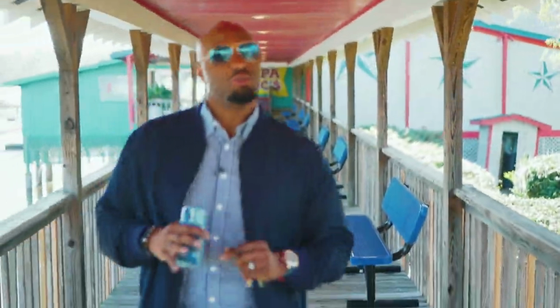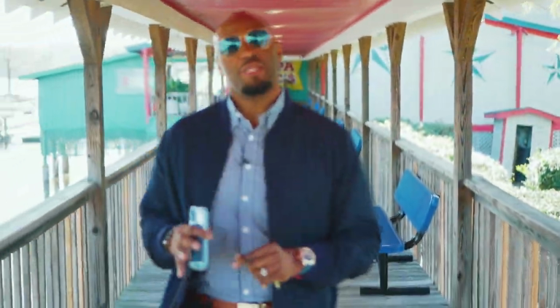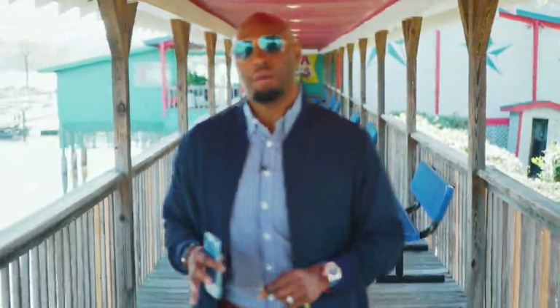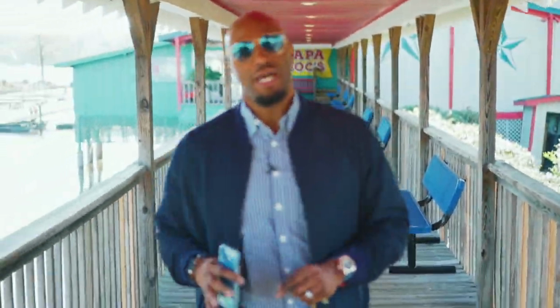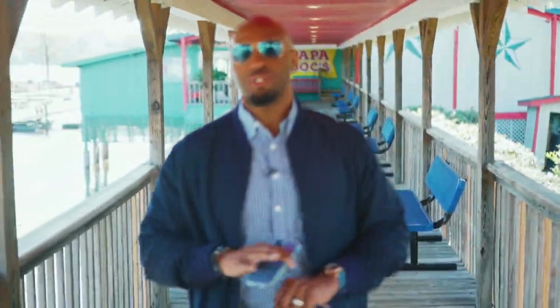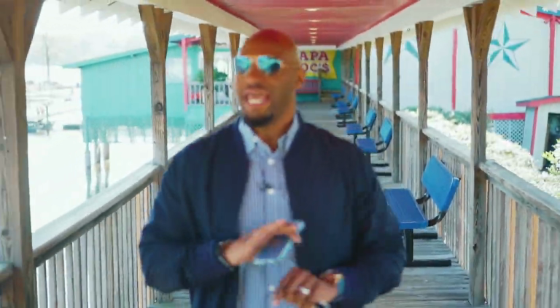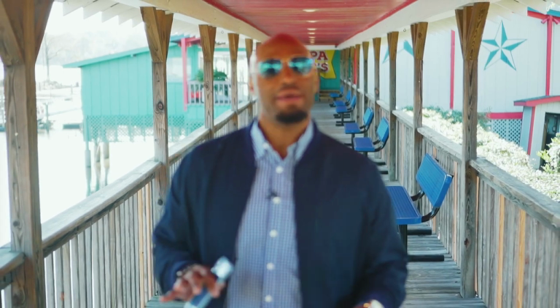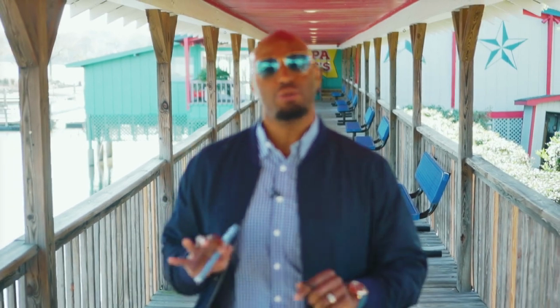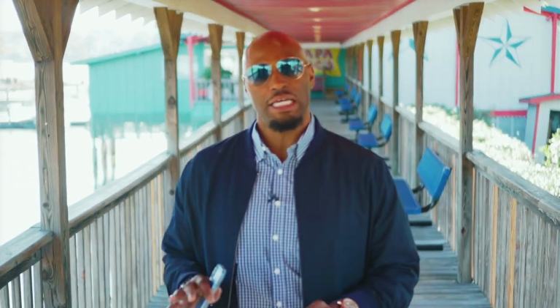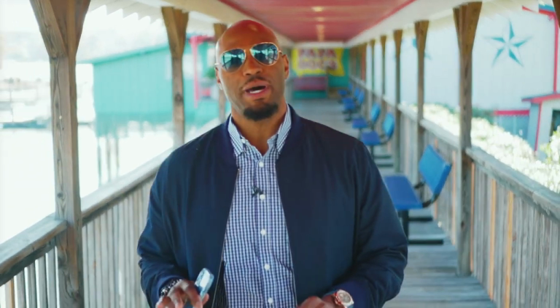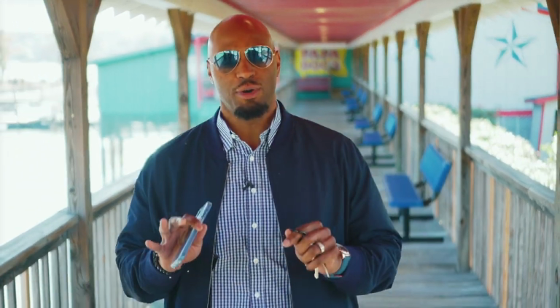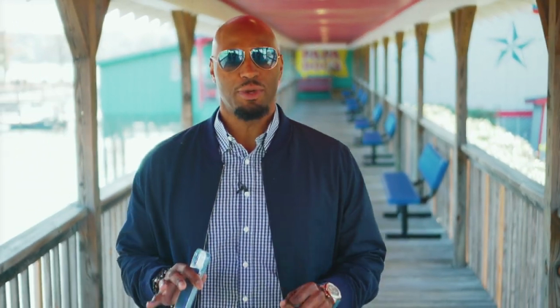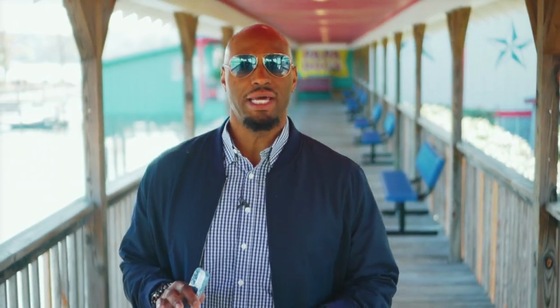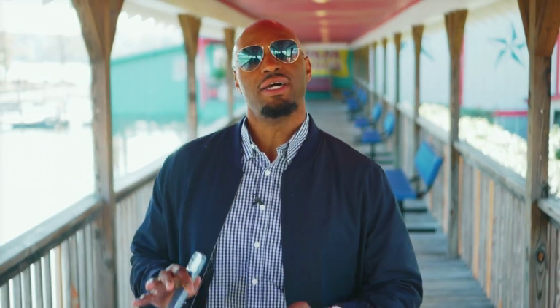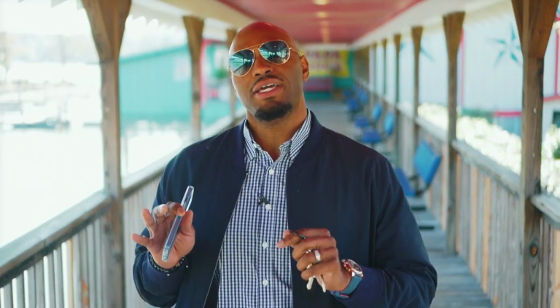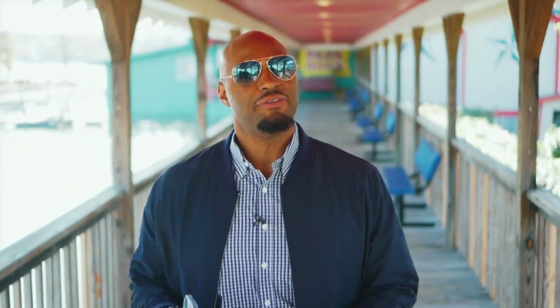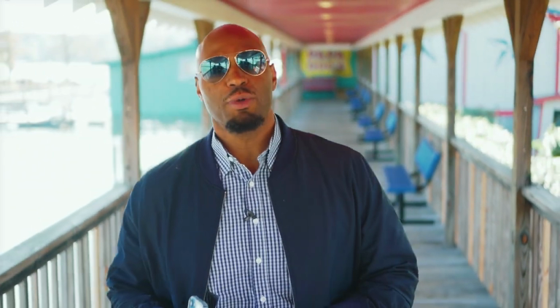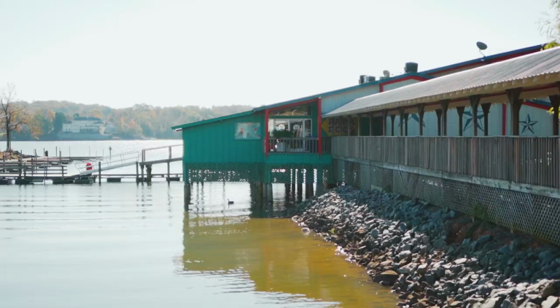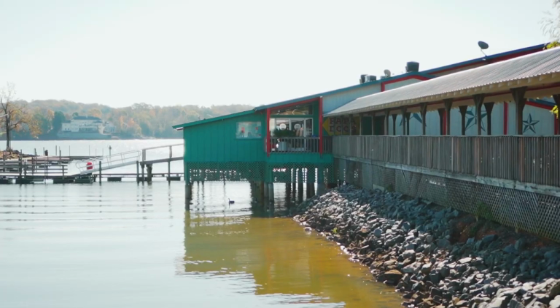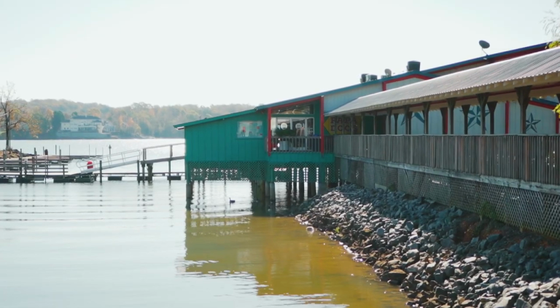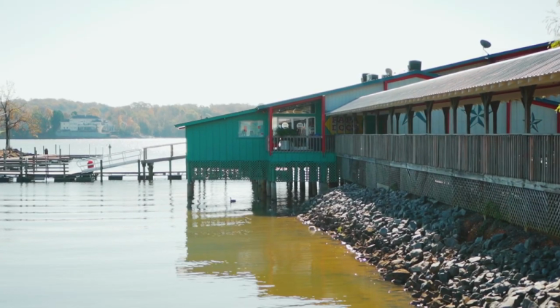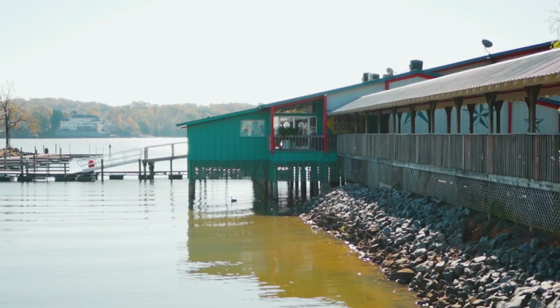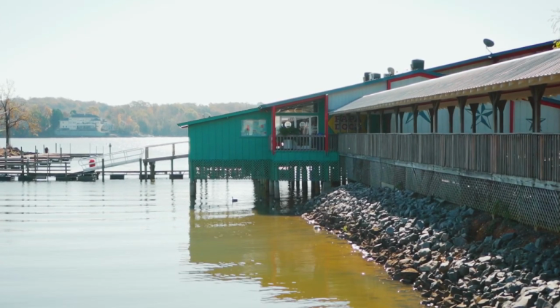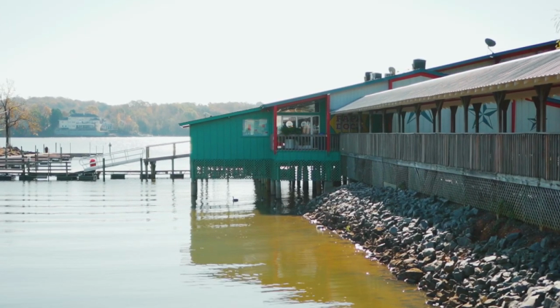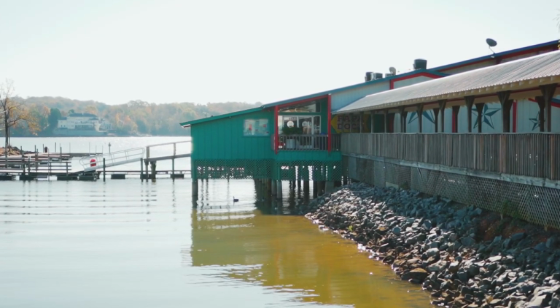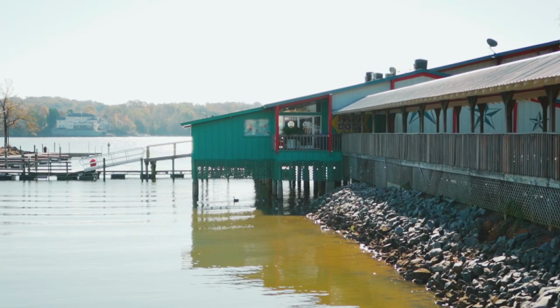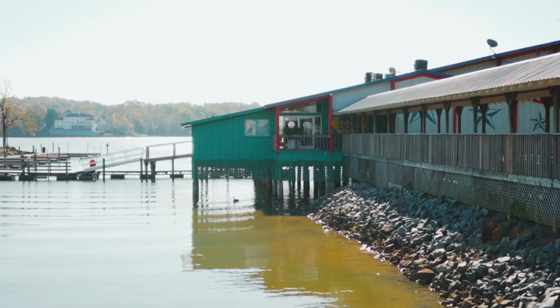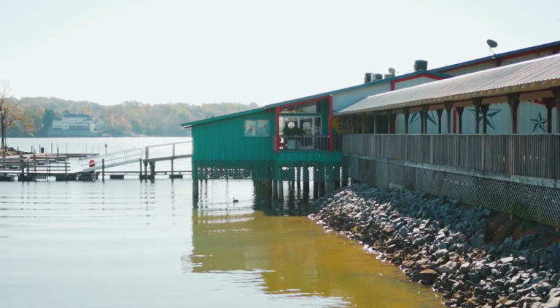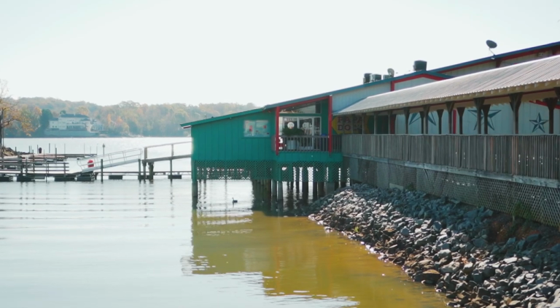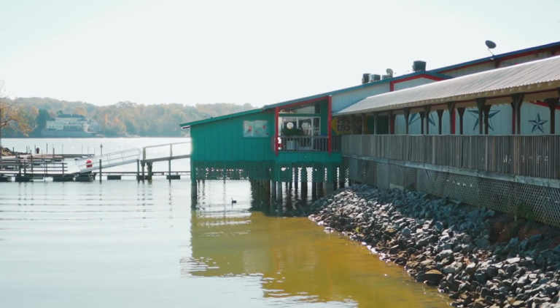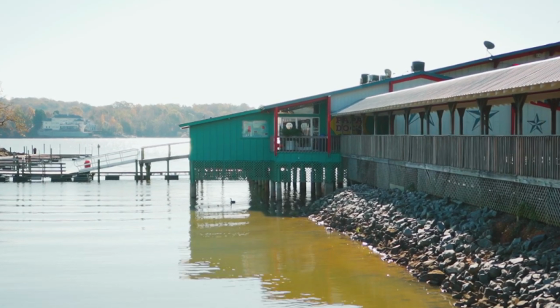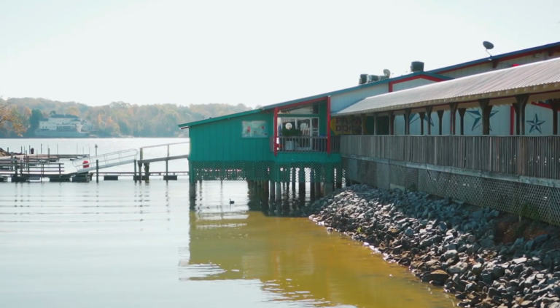We've made it to Papa Docks, which is an absolute hot spot on Lake Wiley. Definitely want to come here if you want to grab a drink or just have time out with the family.